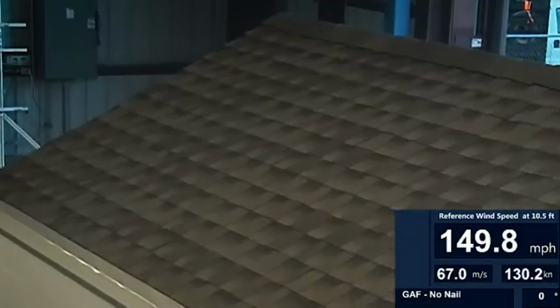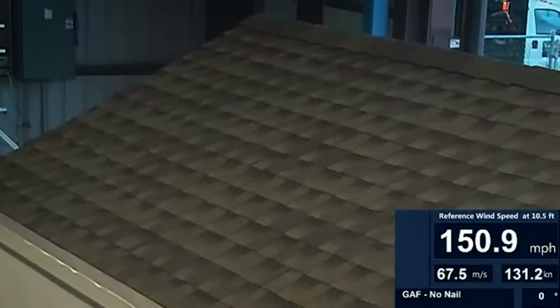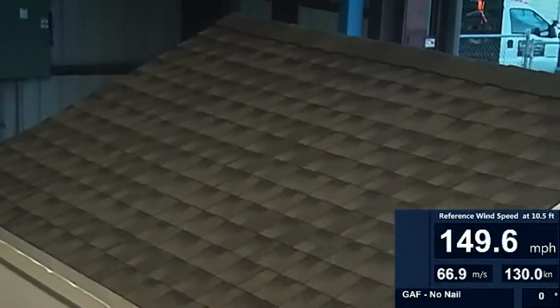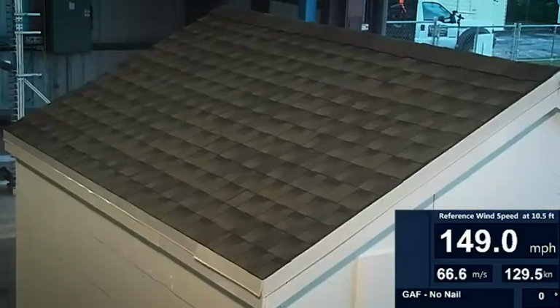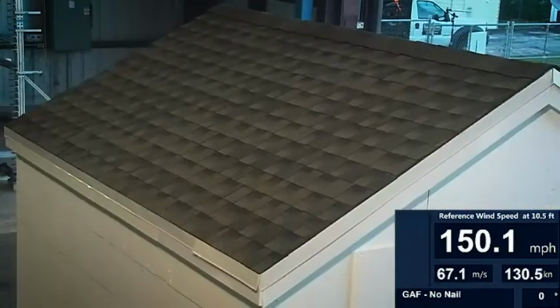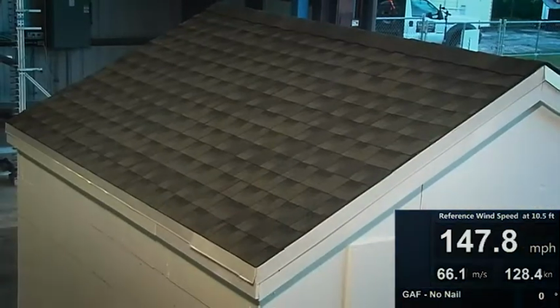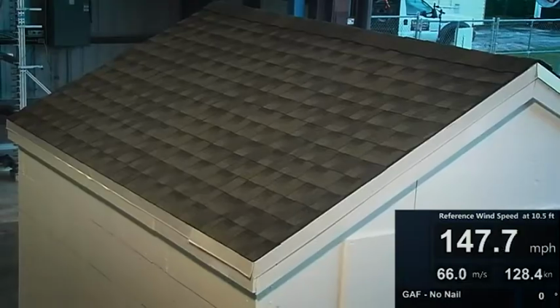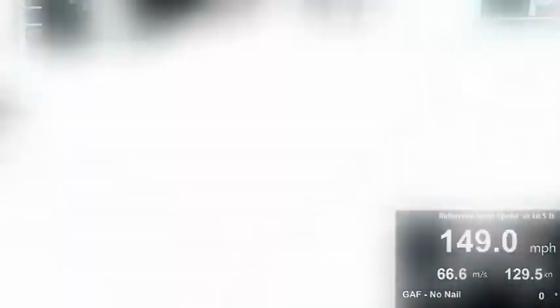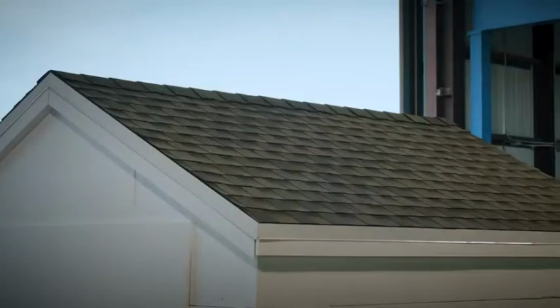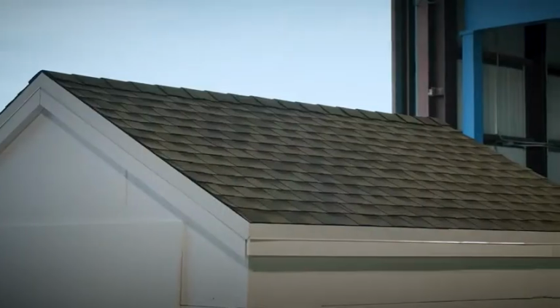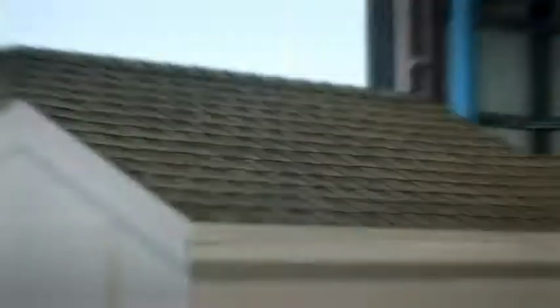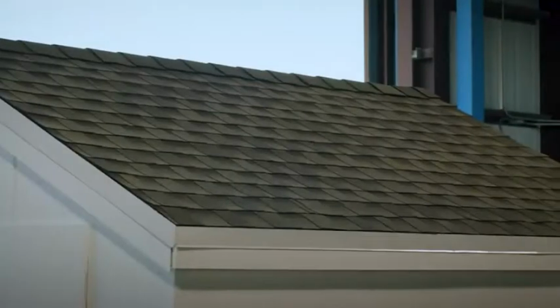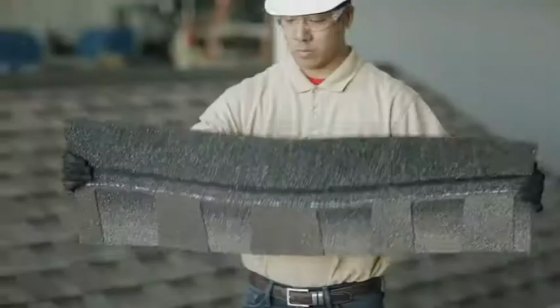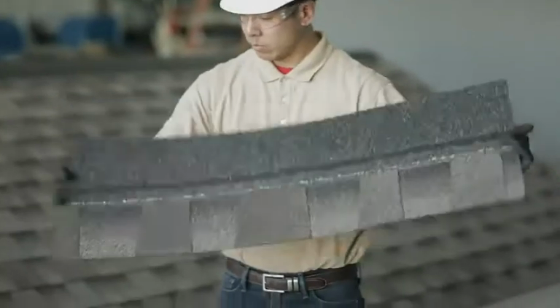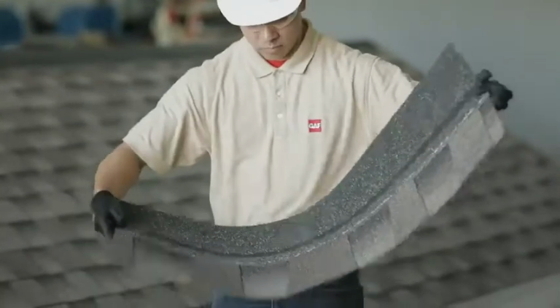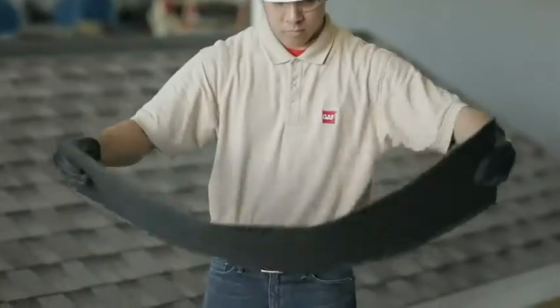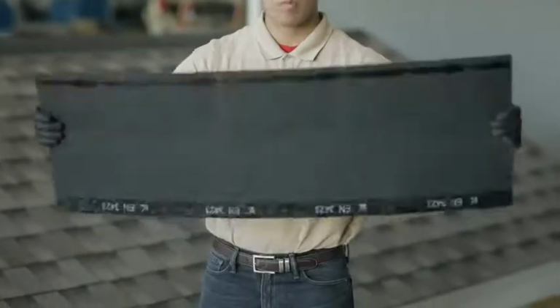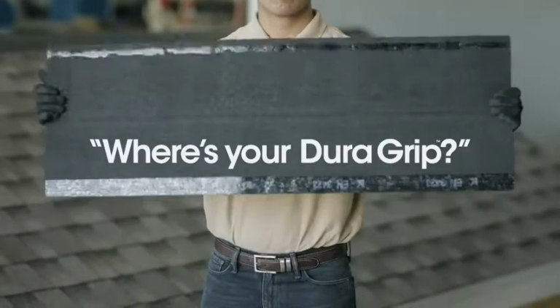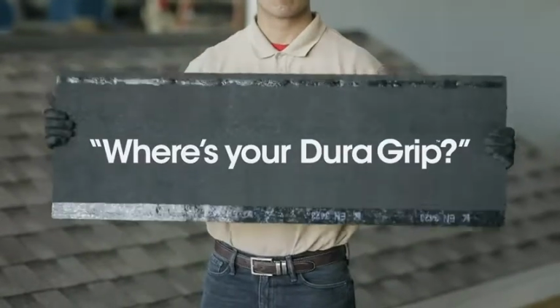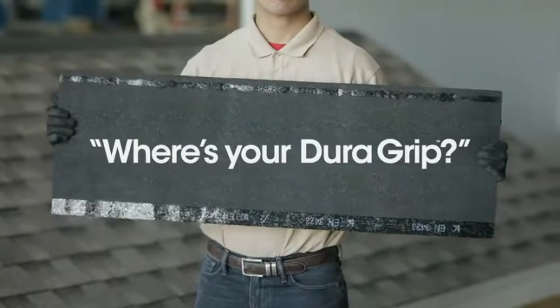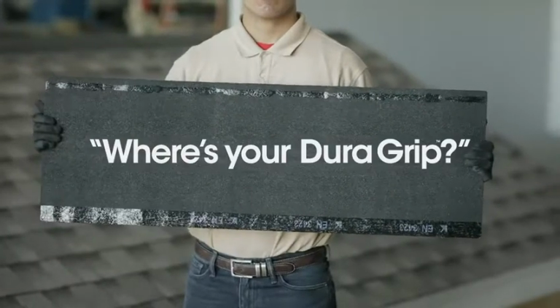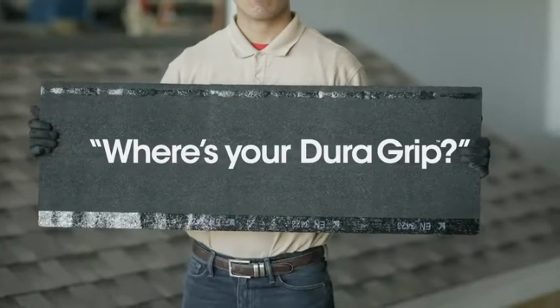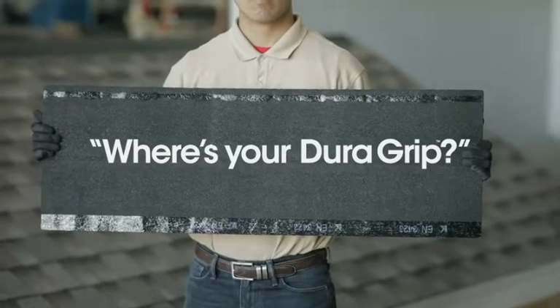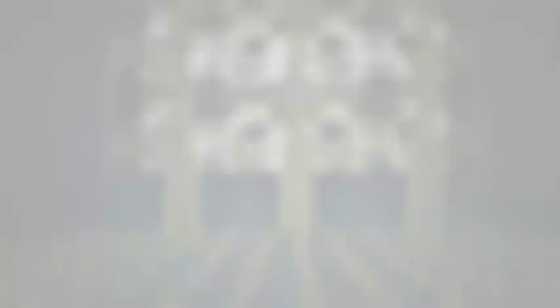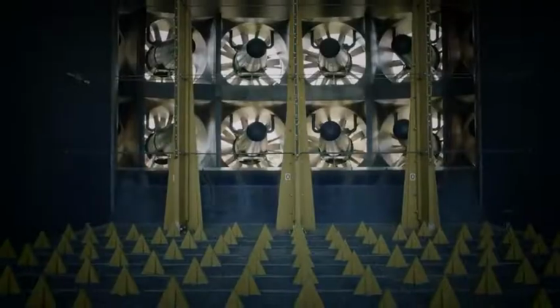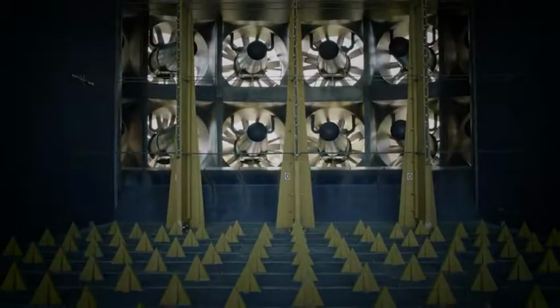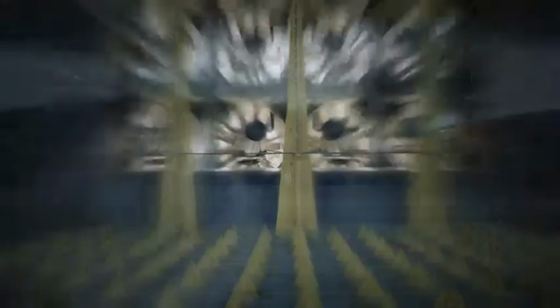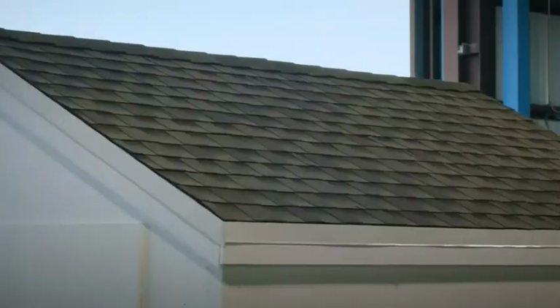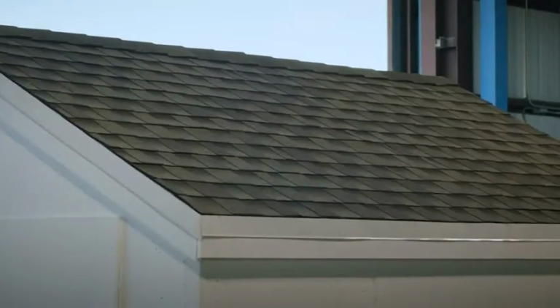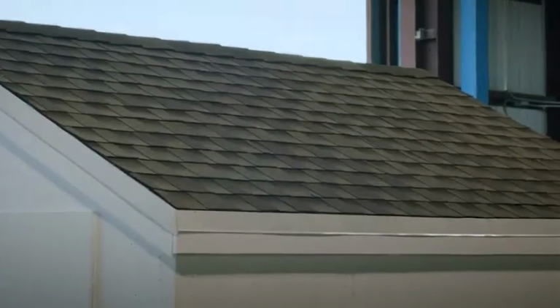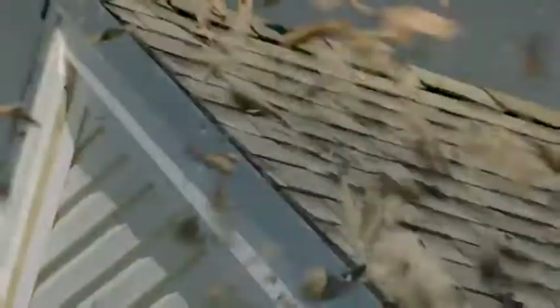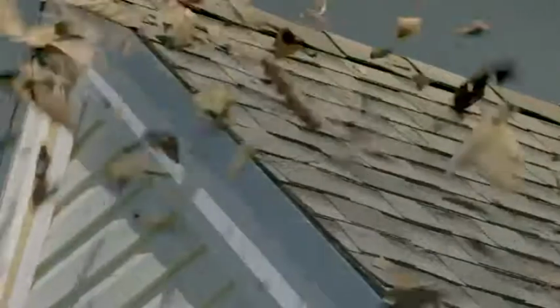So the next time someone says a shingle needs a nailing strip to stand up to extreme wind, flip that shingle over and ask them: where's your DuraGrip? DuraGrip — engineered to endure, tested to extremes.